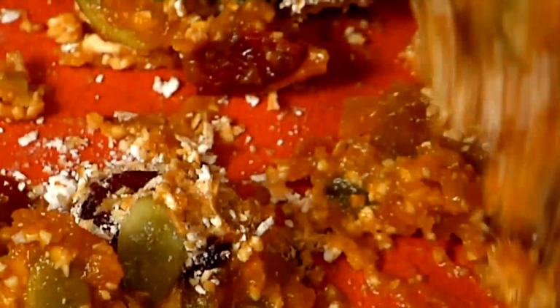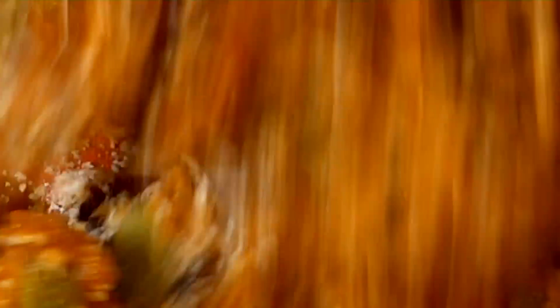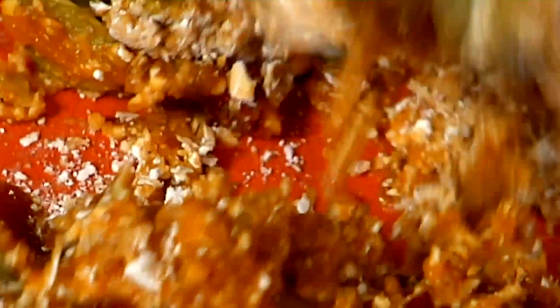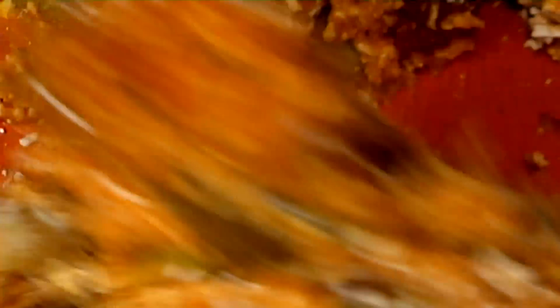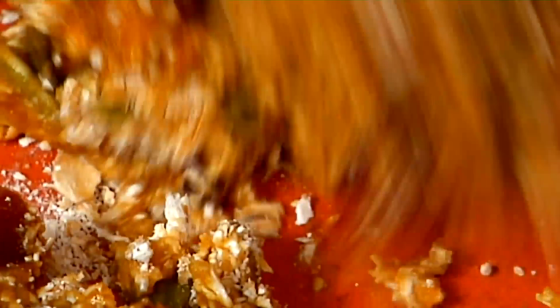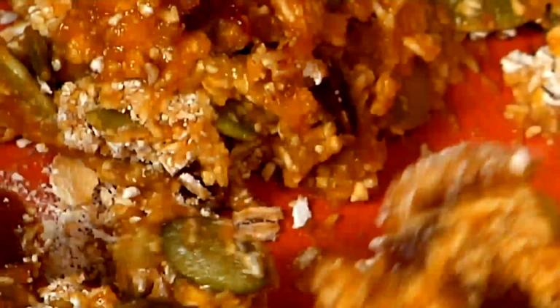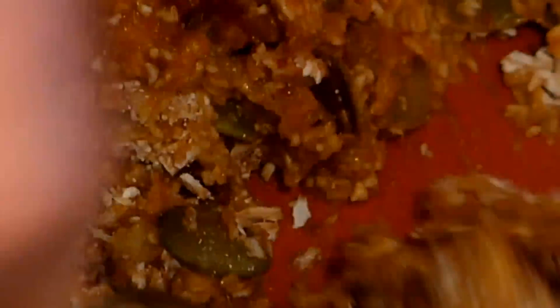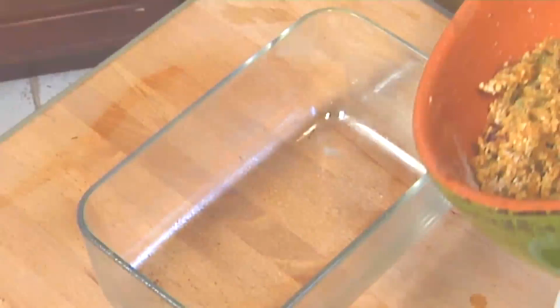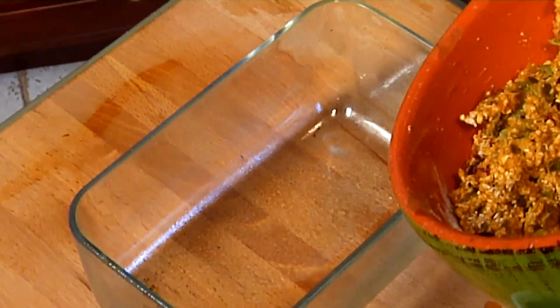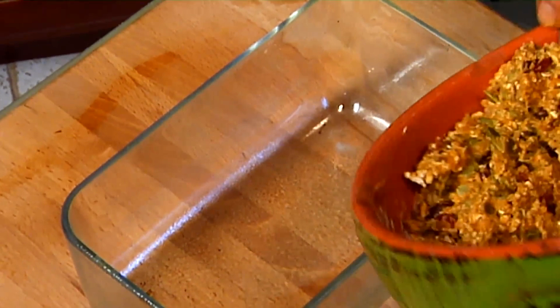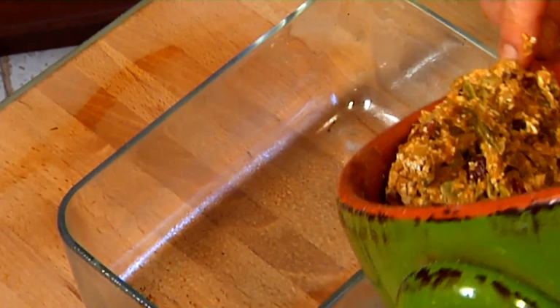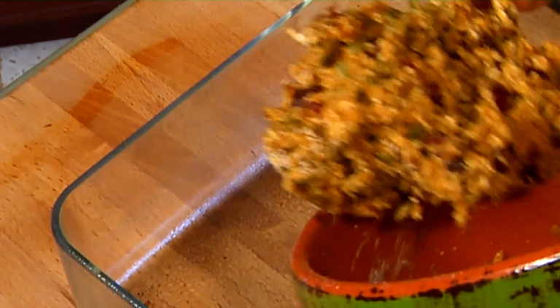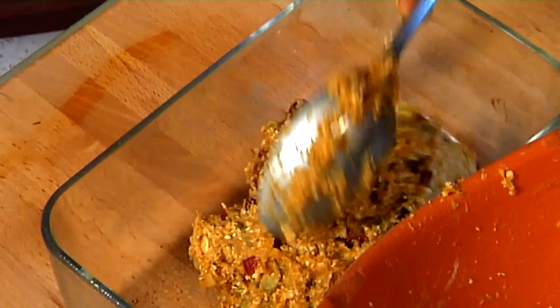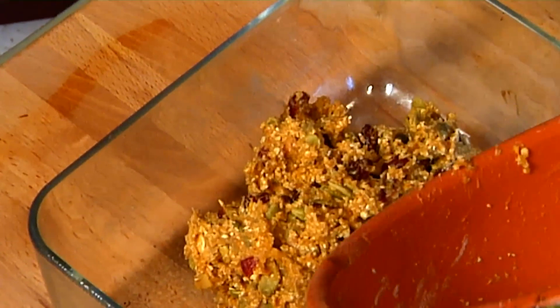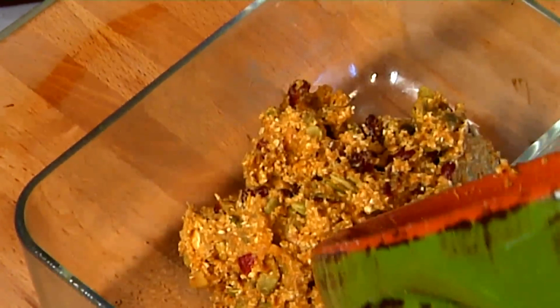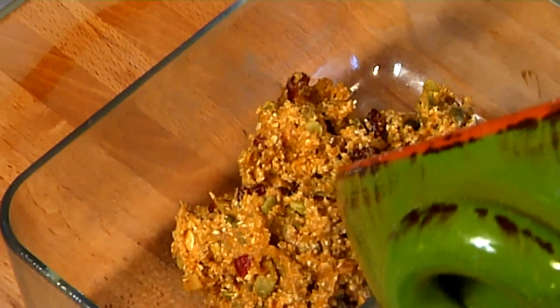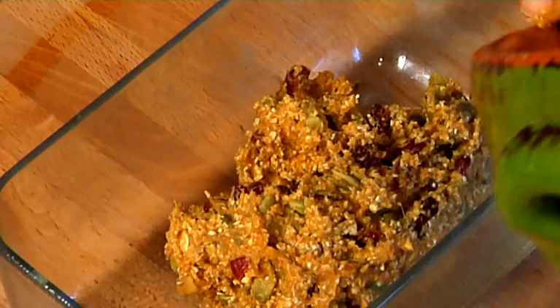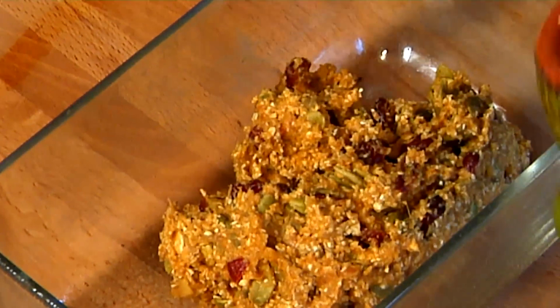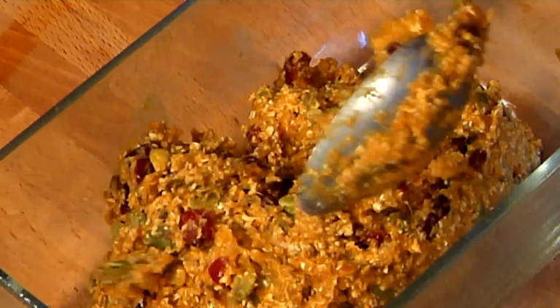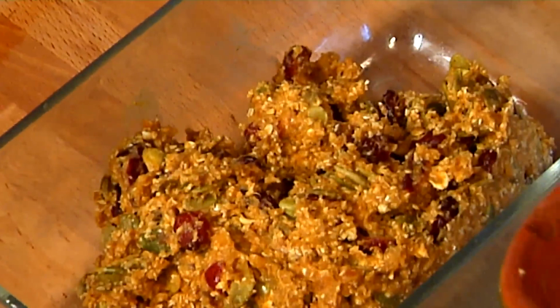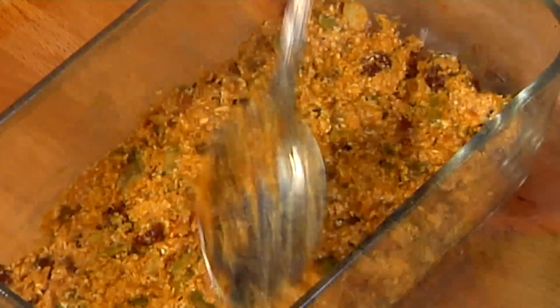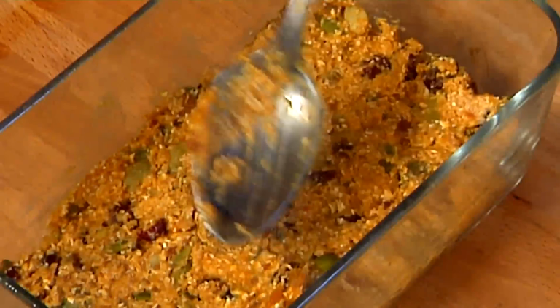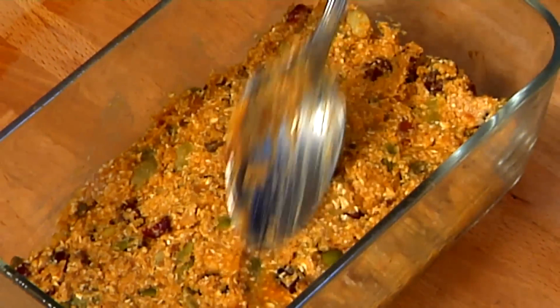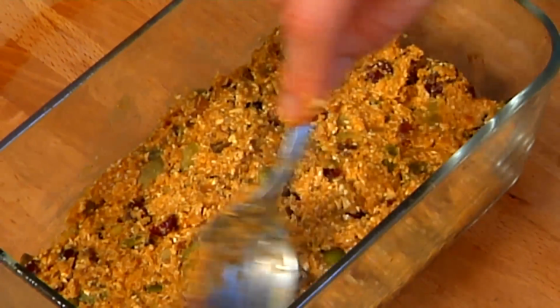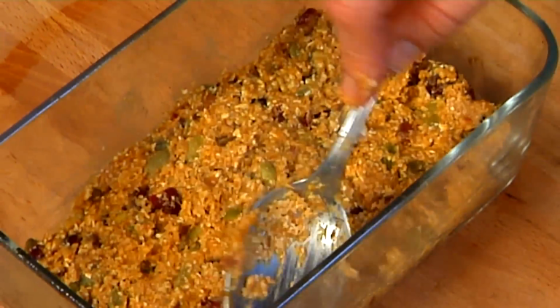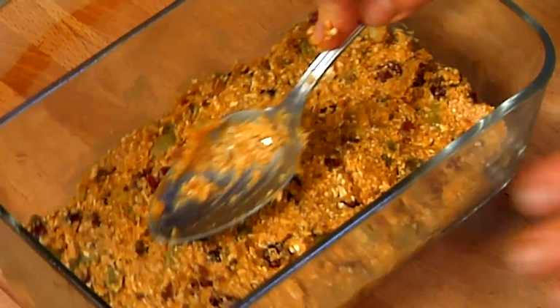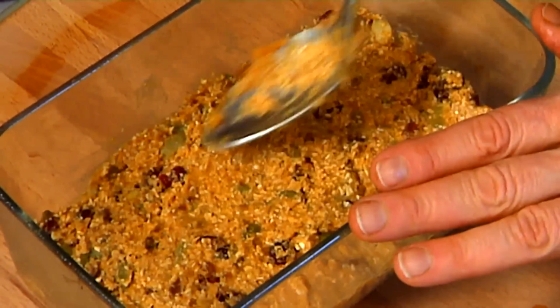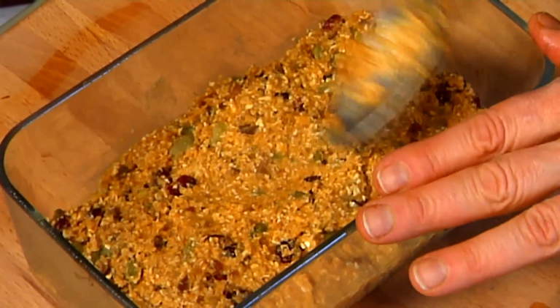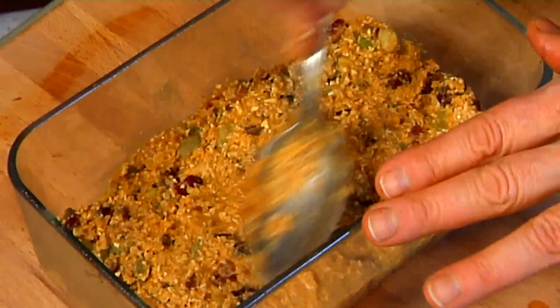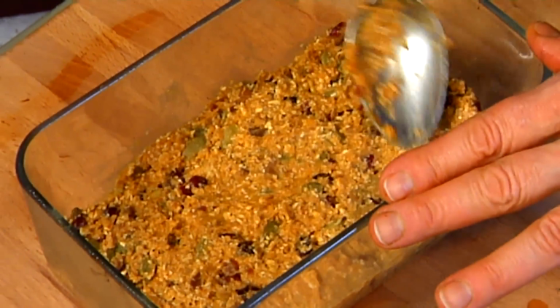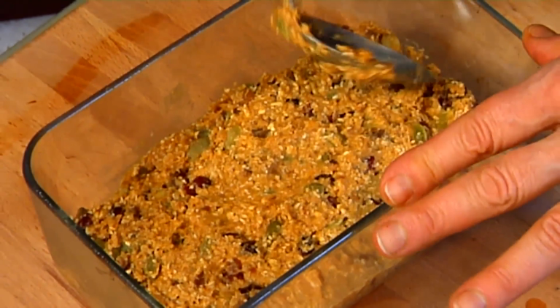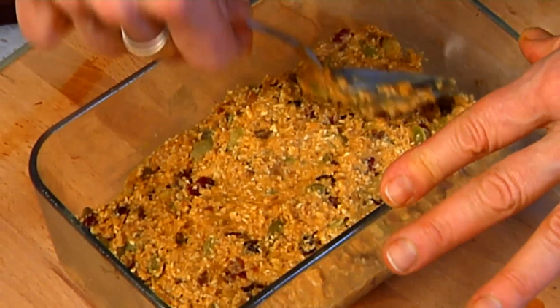Now we have a nice sticky dough and we're going to put this into our pan. These are great to grab and go for breakfast — it's almost like a bowl of oatmeal. We have that all even and we're going to be able to cut that into nice even little bars.